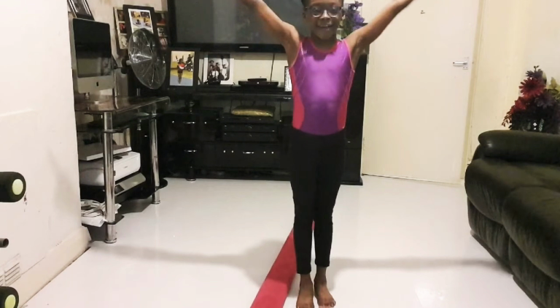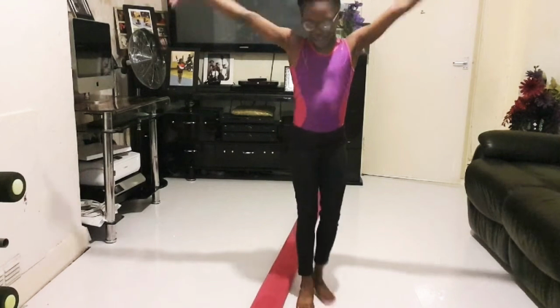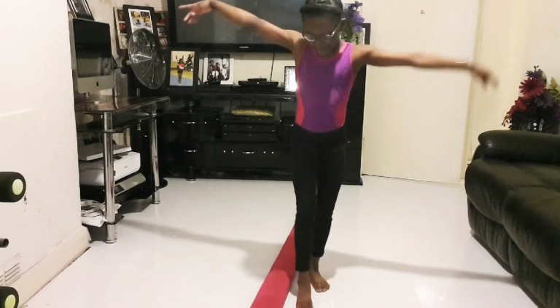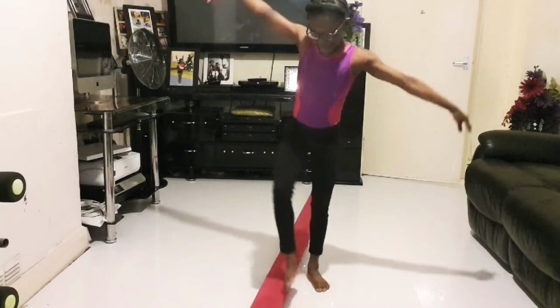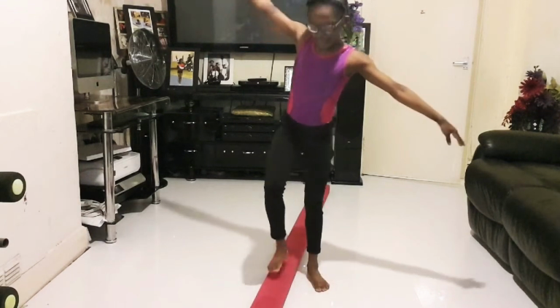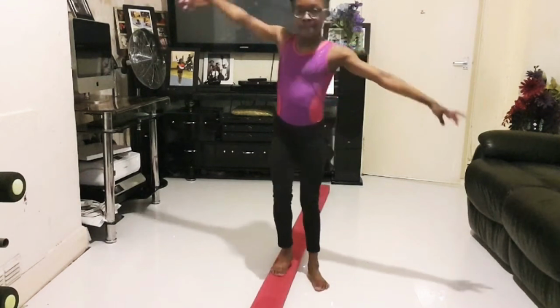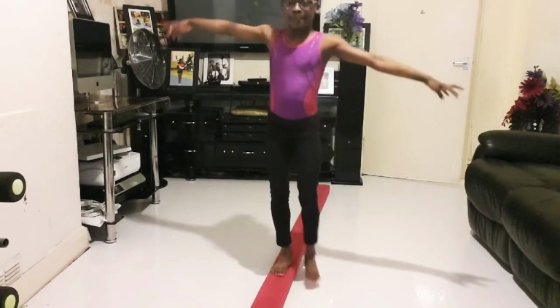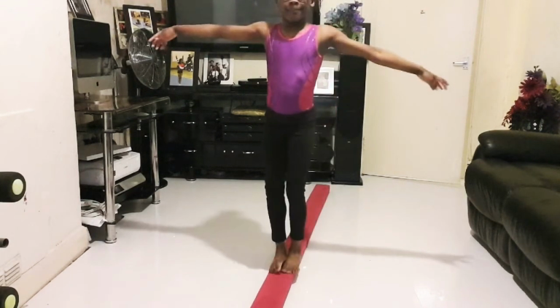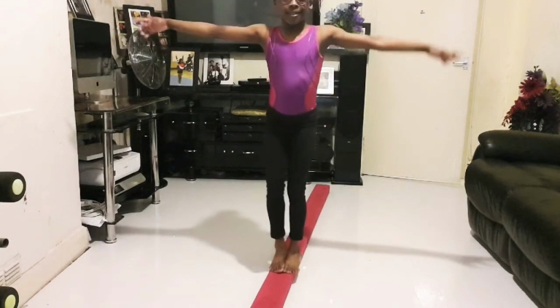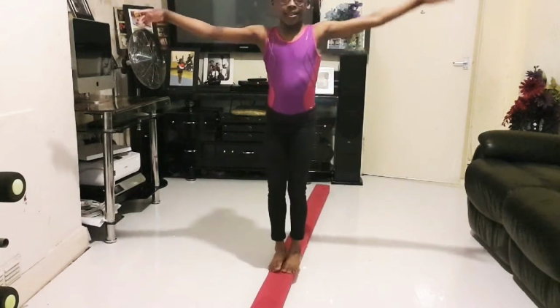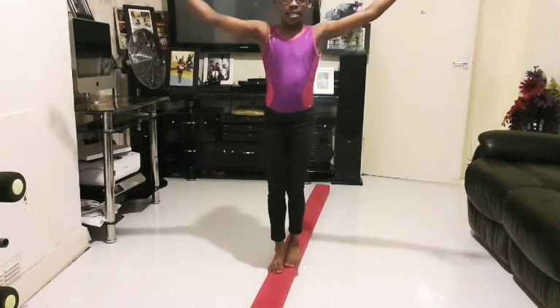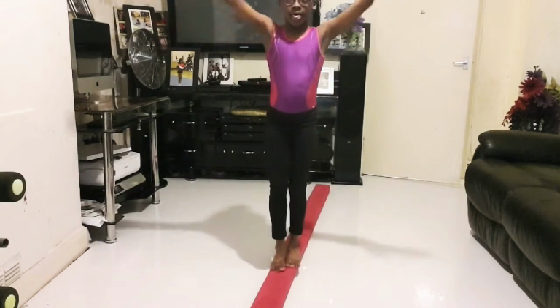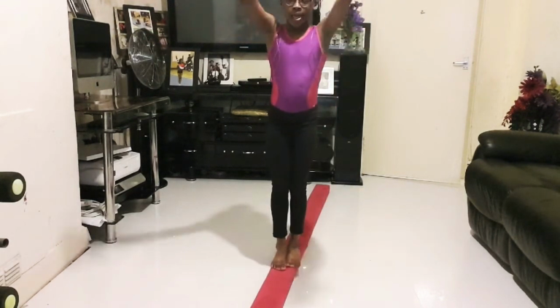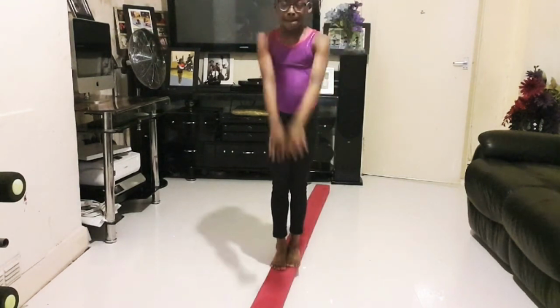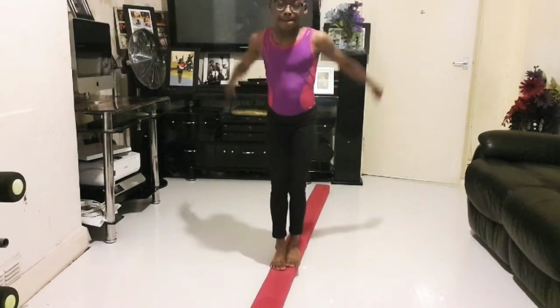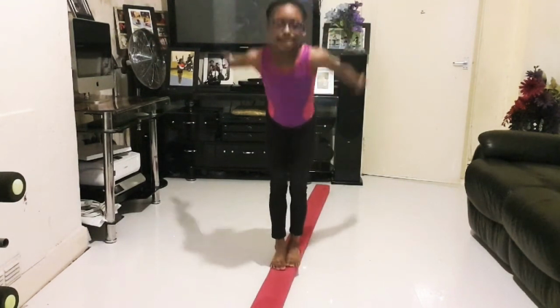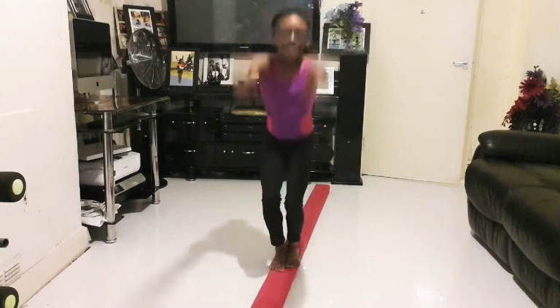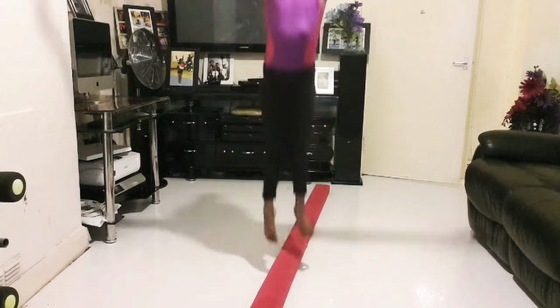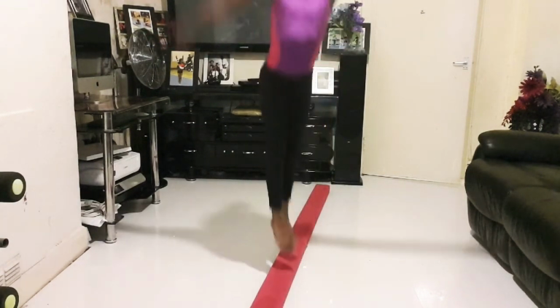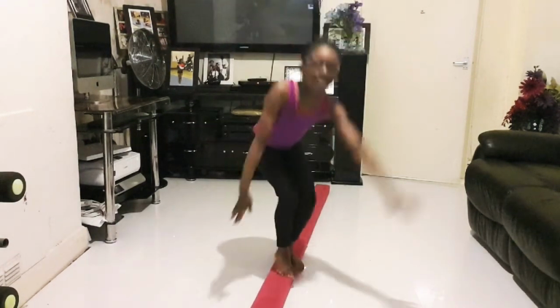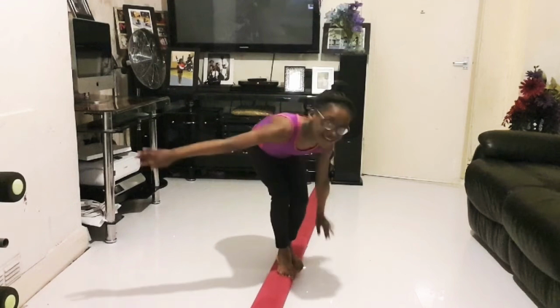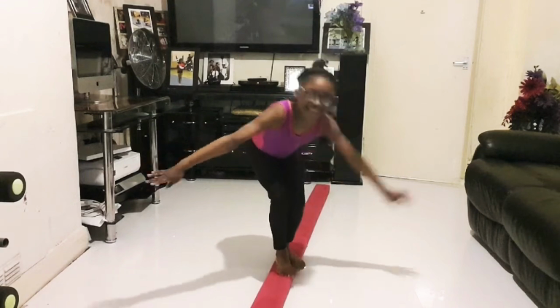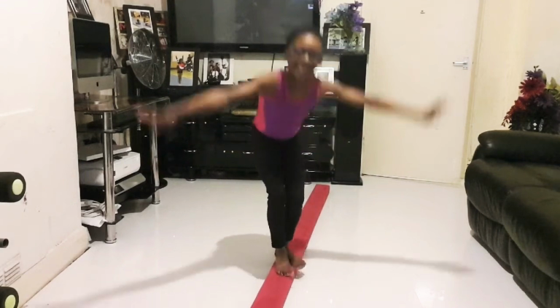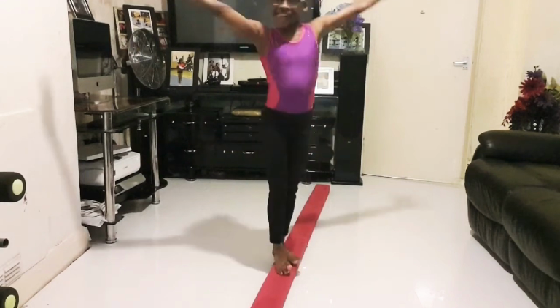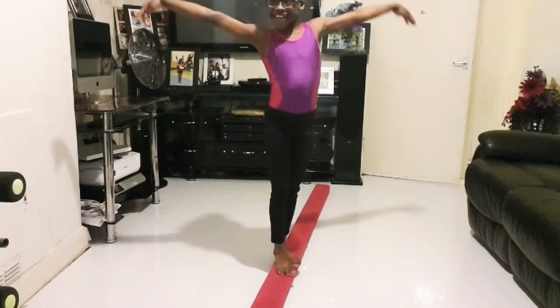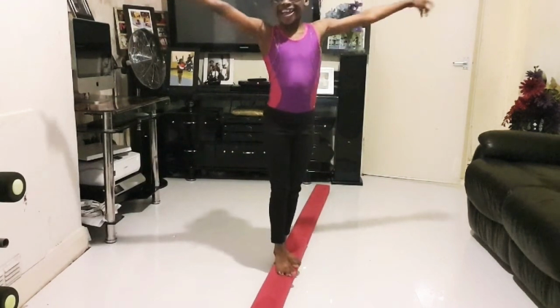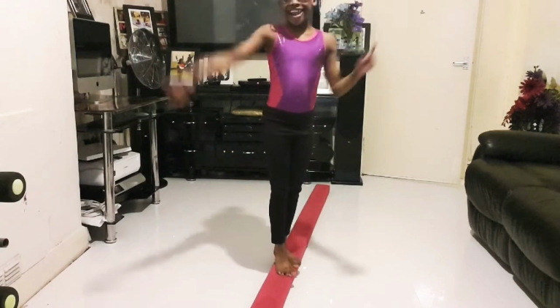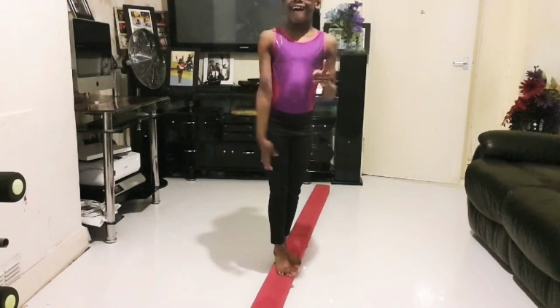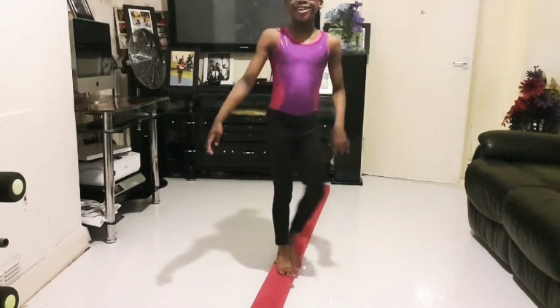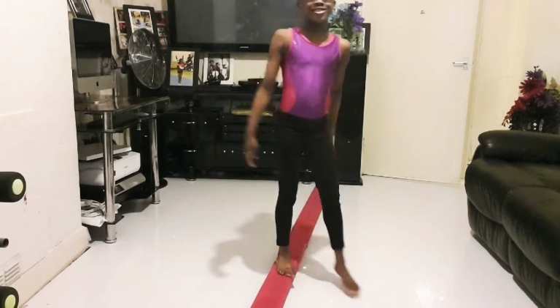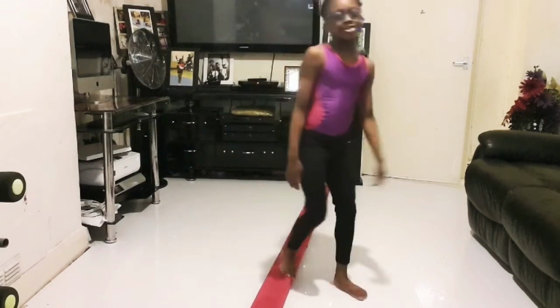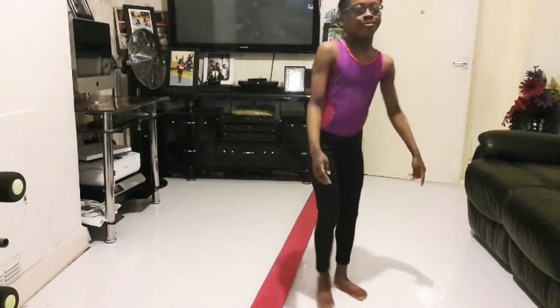Now we're going to do it on the beam. Okay, now we're going to do a tuck jump.